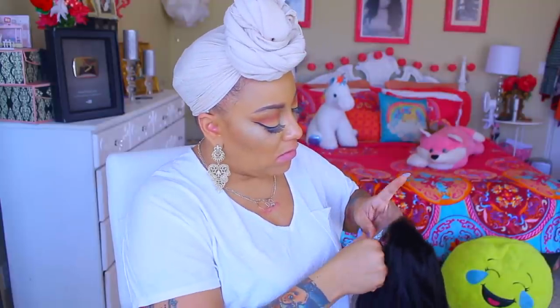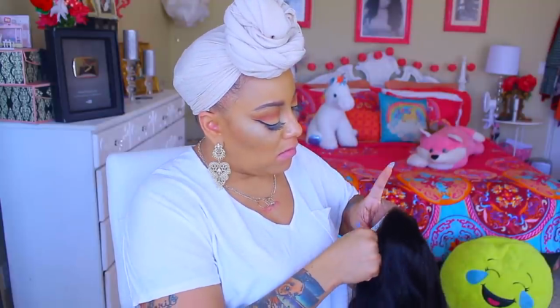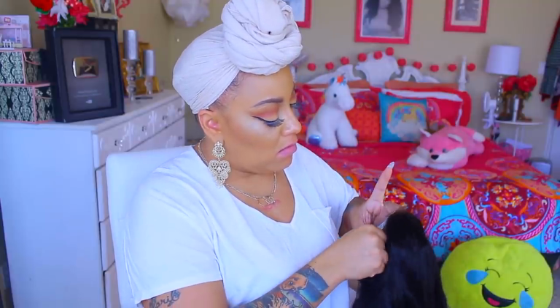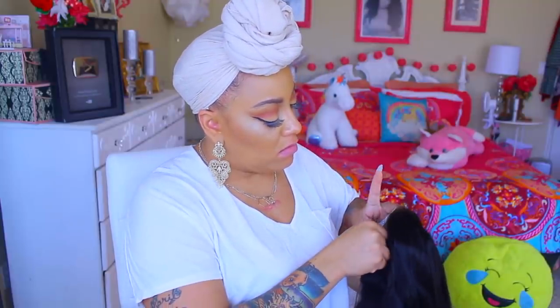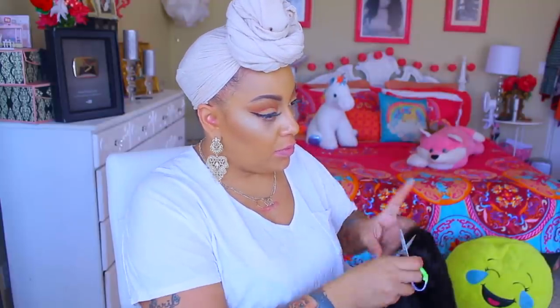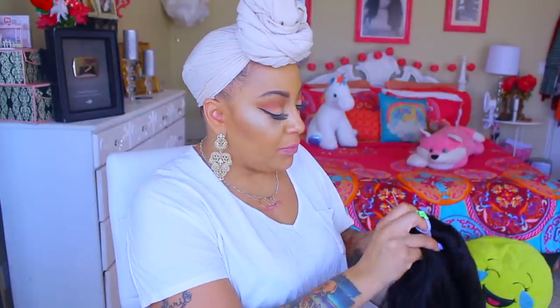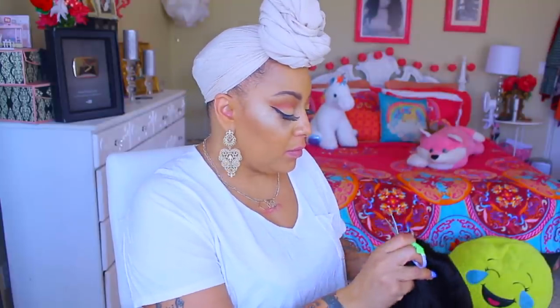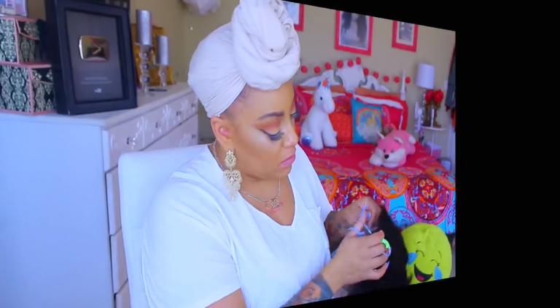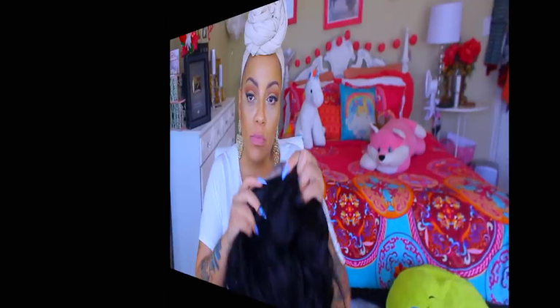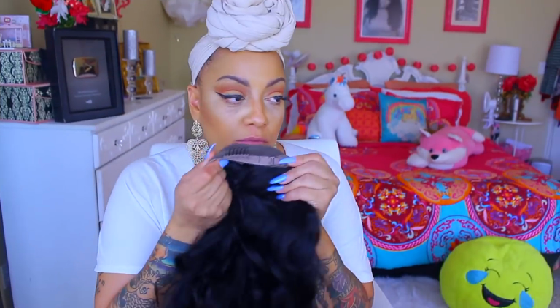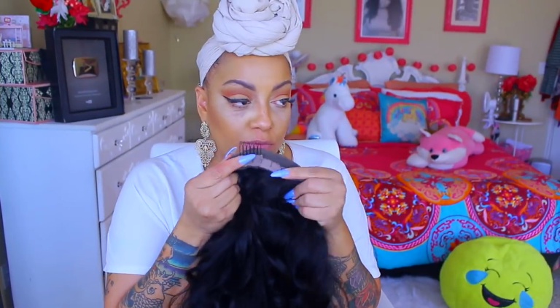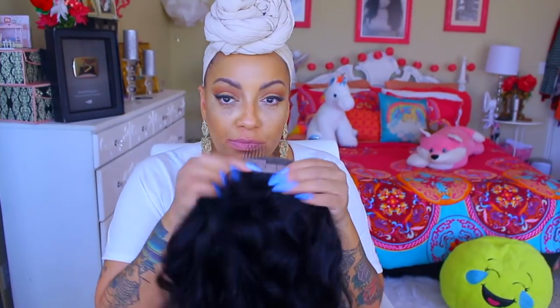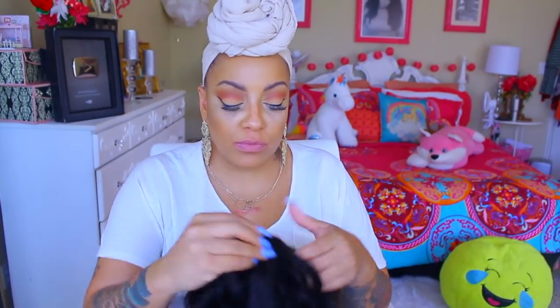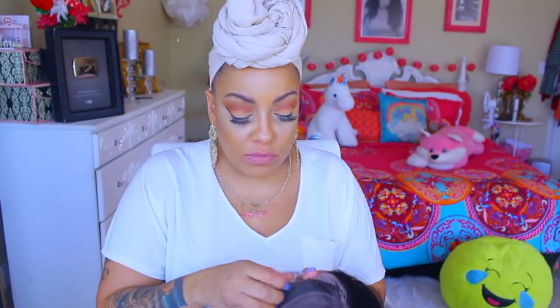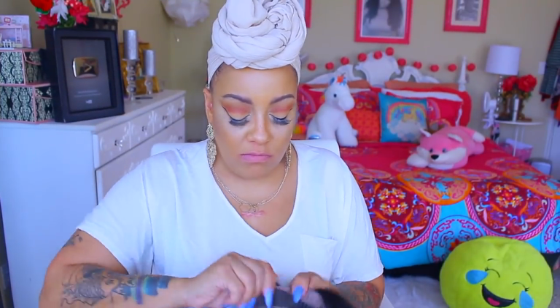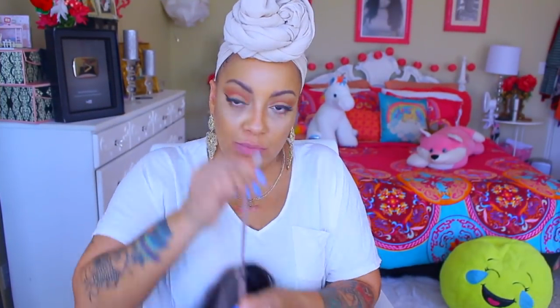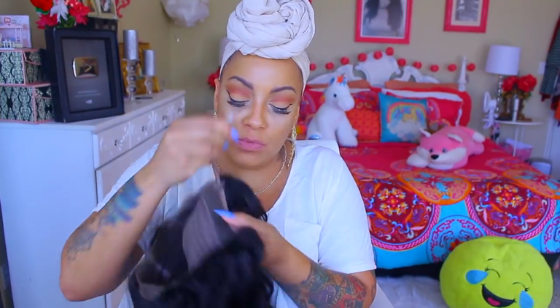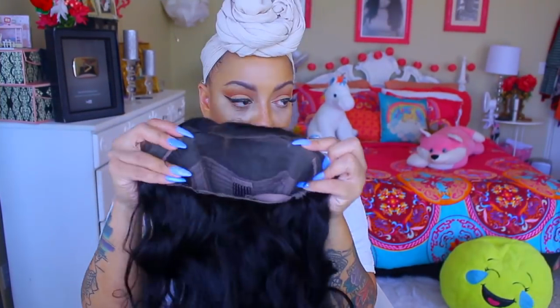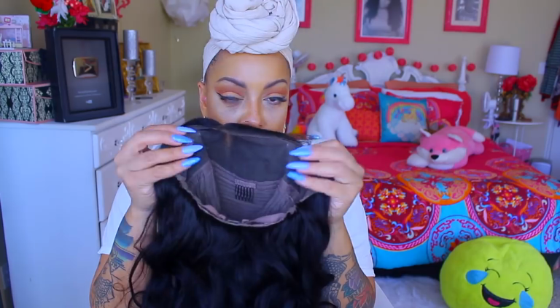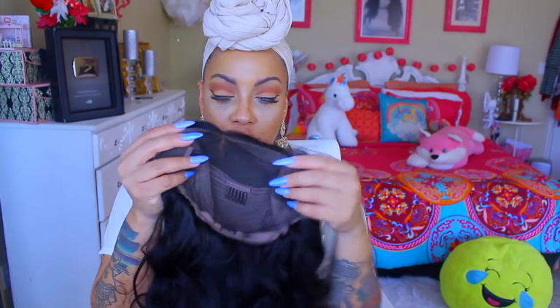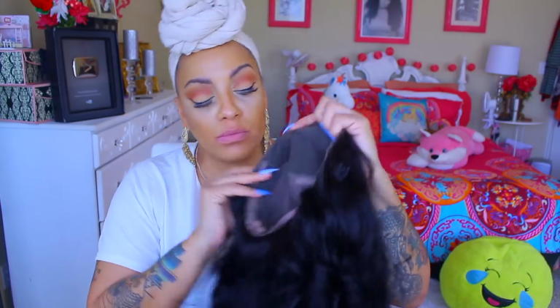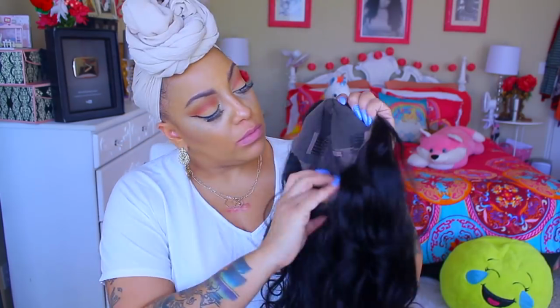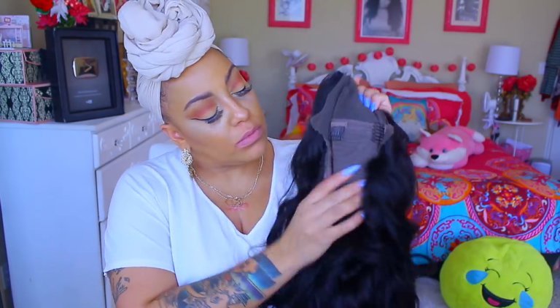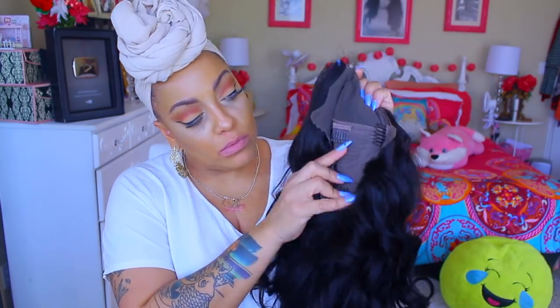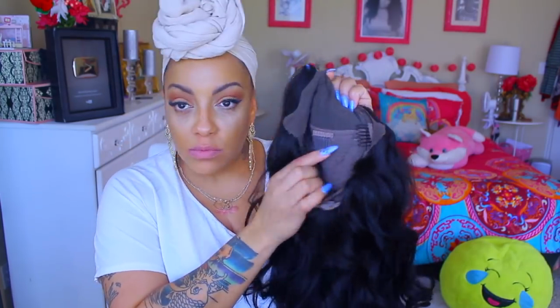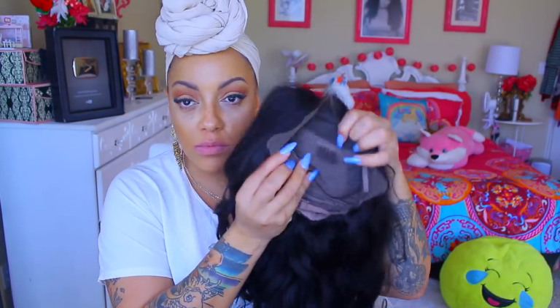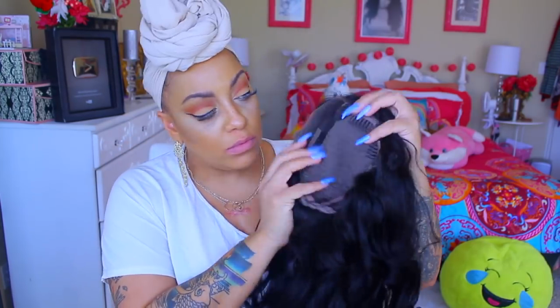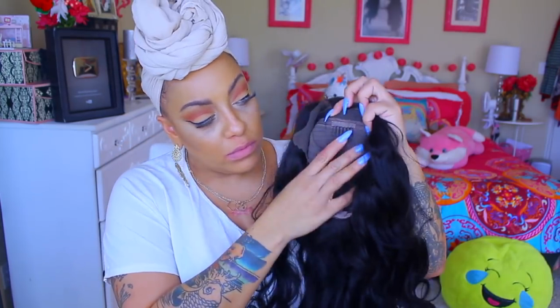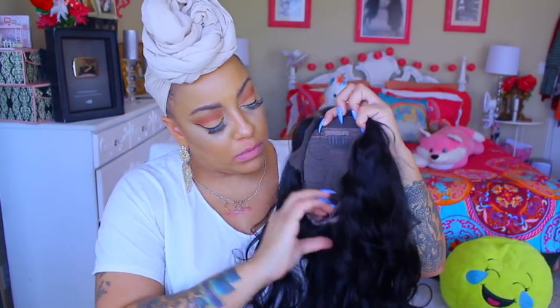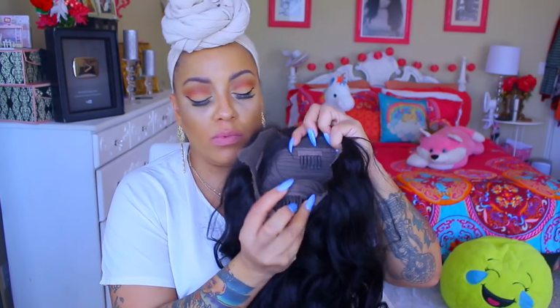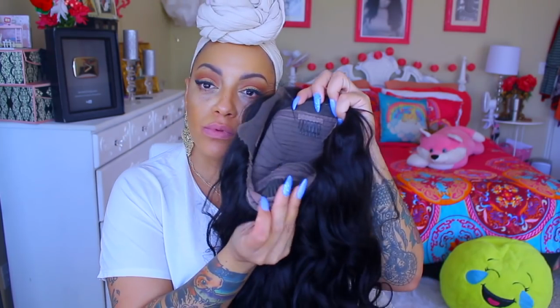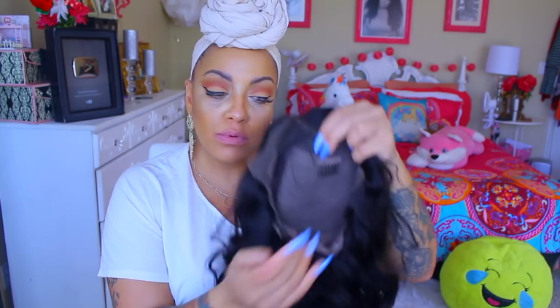I always advise using a really small pair of scissors so you don't end up with a really overcut, blunt look. Inside the unit I'm going to take my adjustable straps and put them as tight as possible. There are three combs in the front and one in the back, but we're not going to use the elastic because I don't think we need it.